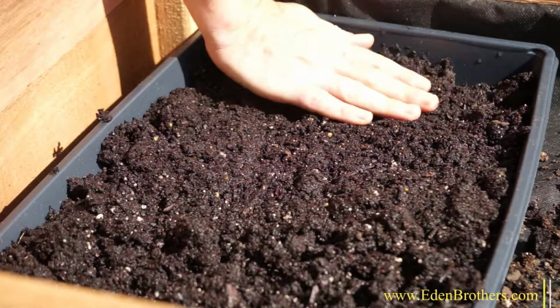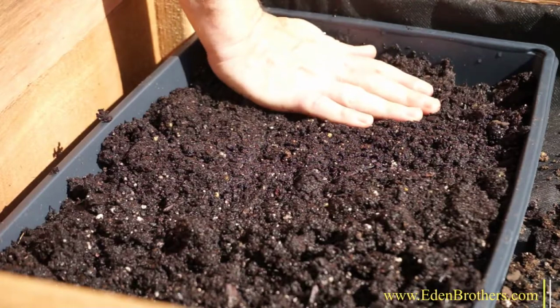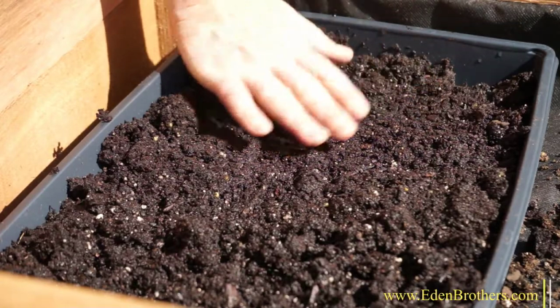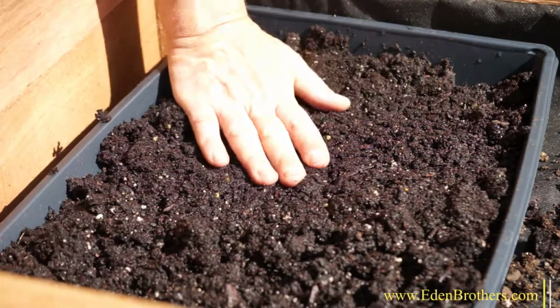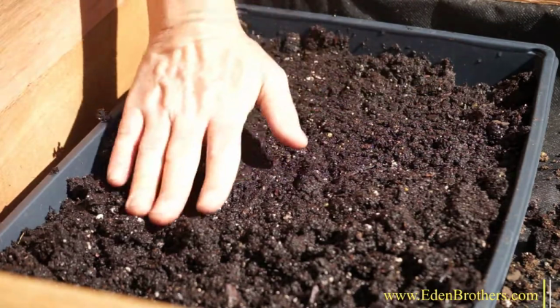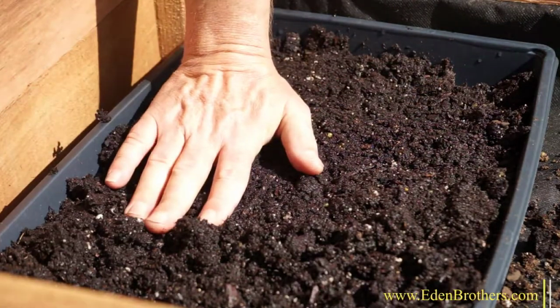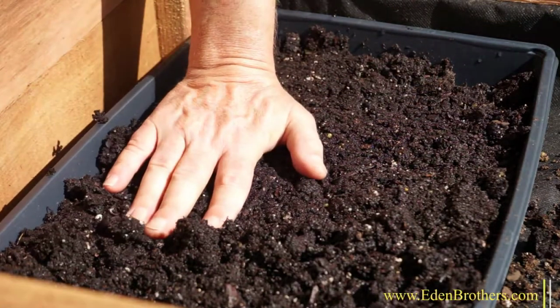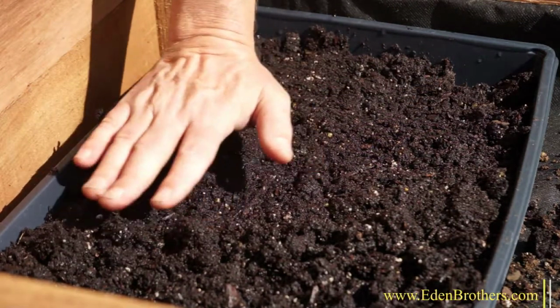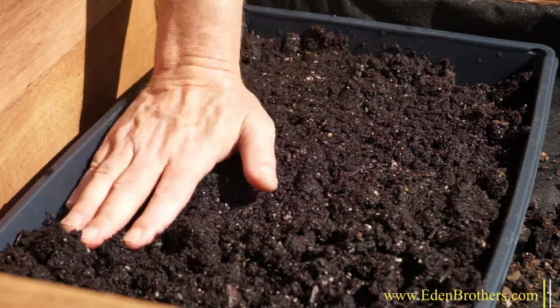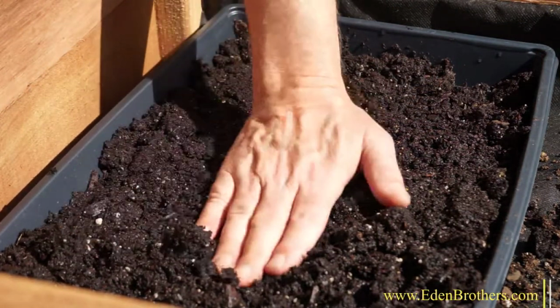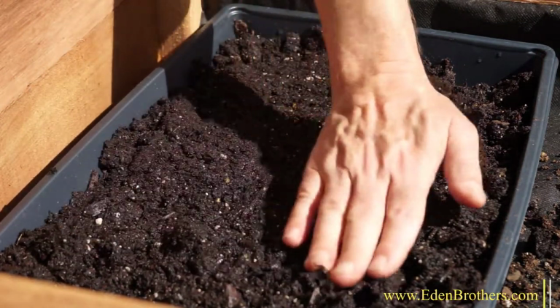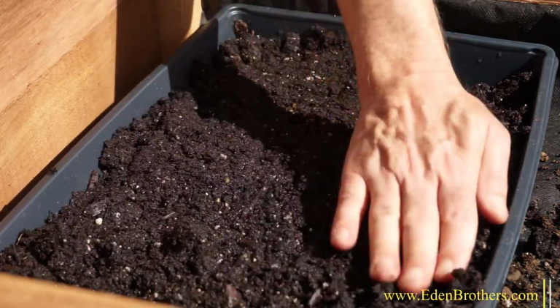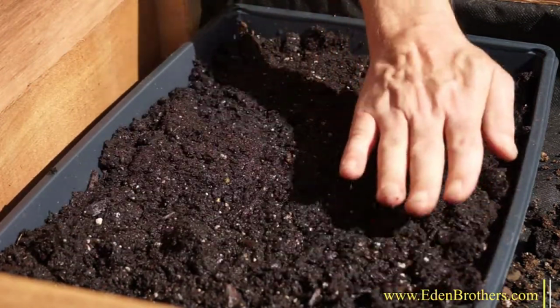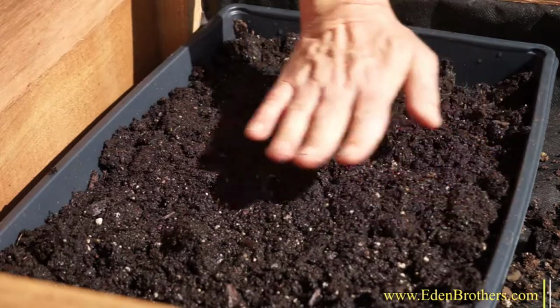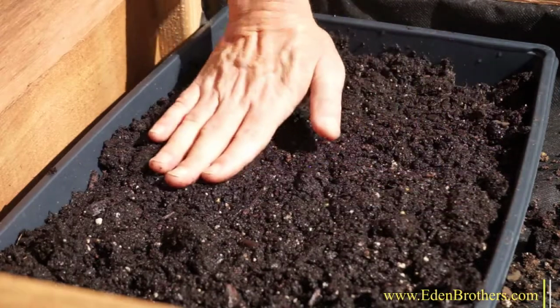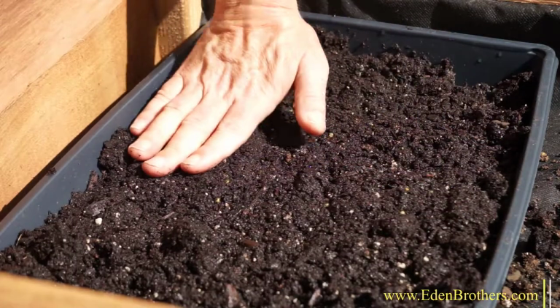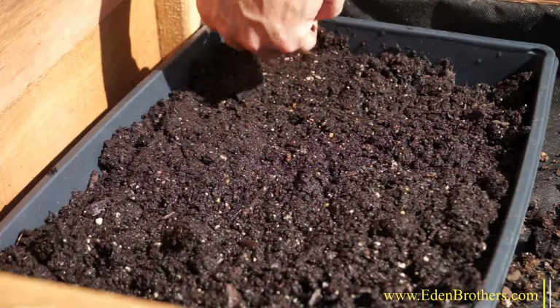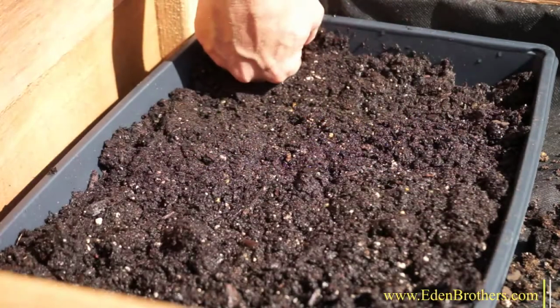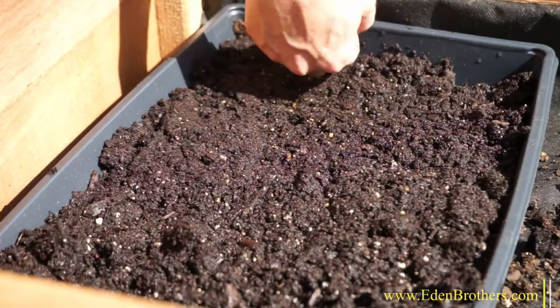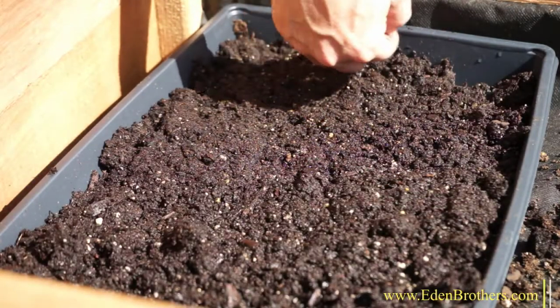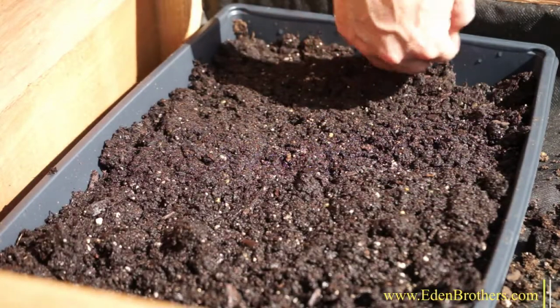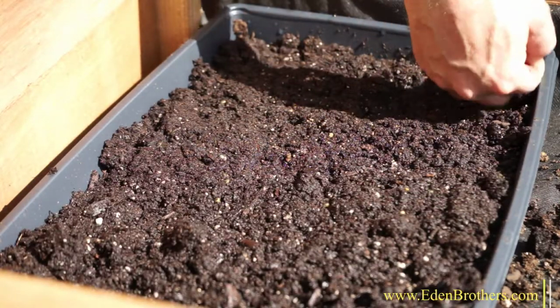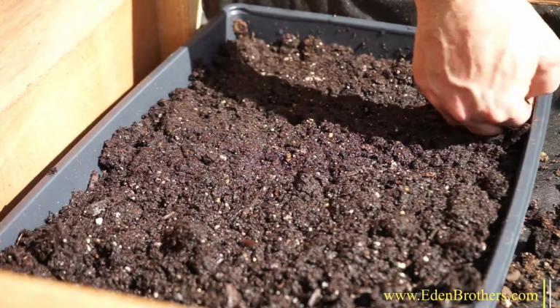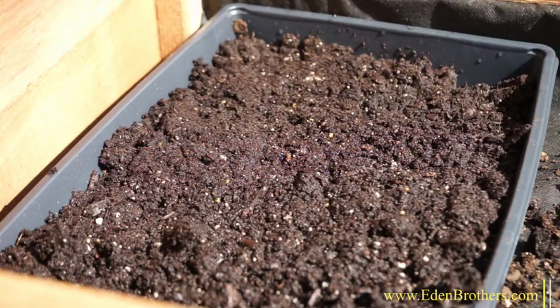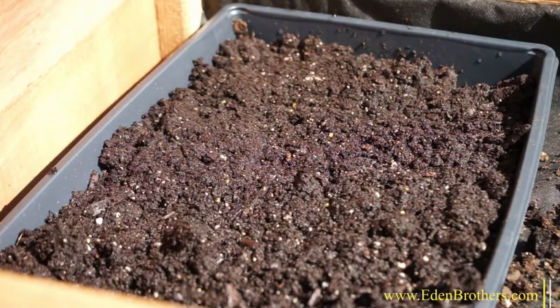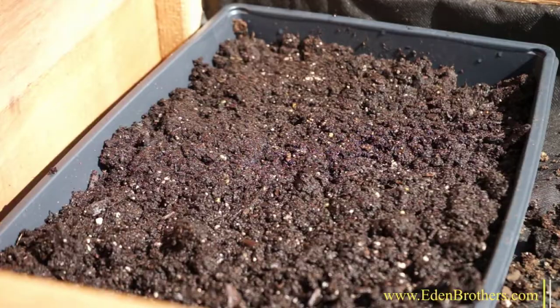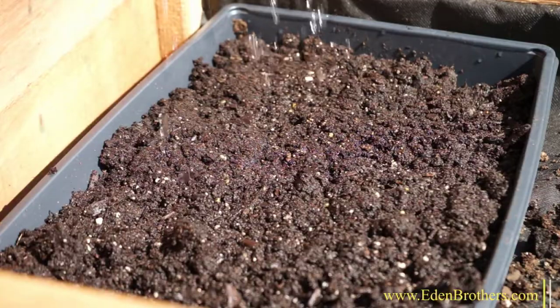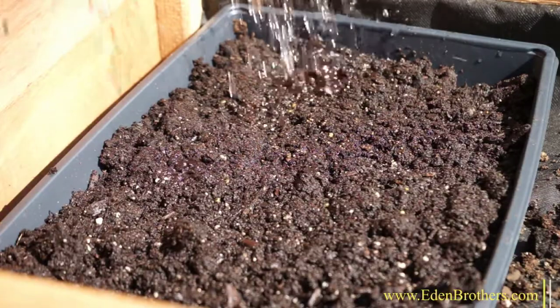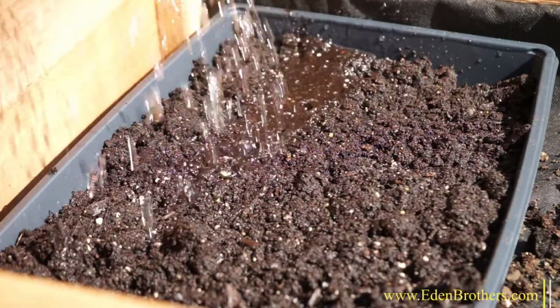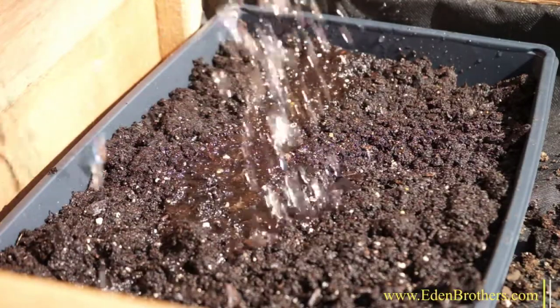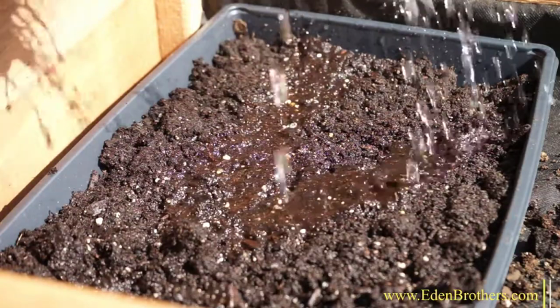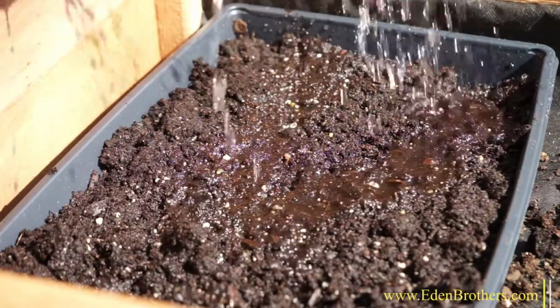Again, don't bury them. Just press them into the soil, like this. On larger plantings, this can be done with a lawn roller or even a piece of plywood, and then watered until they sprout, which should be in about a week.